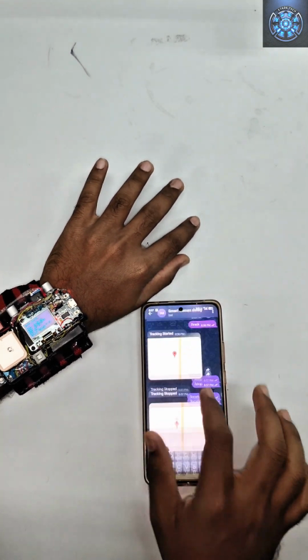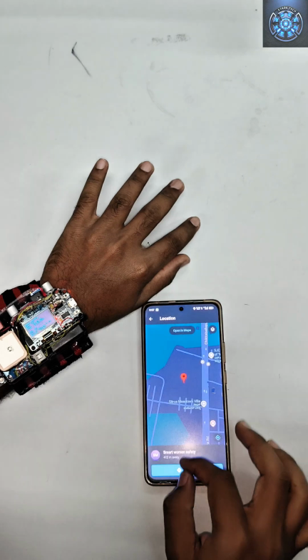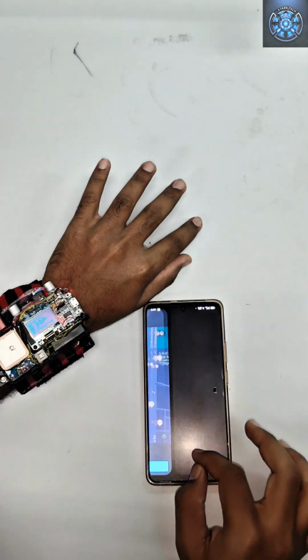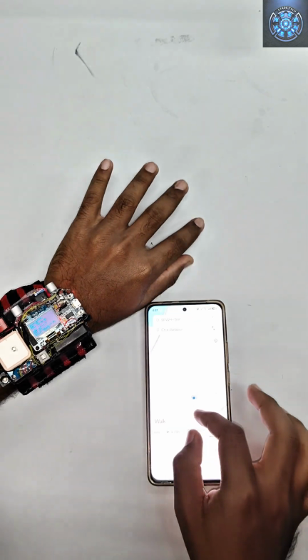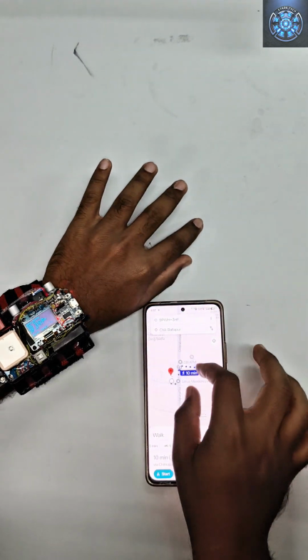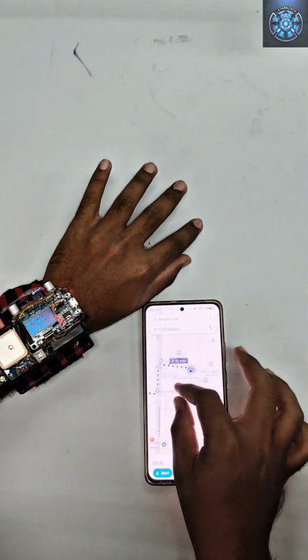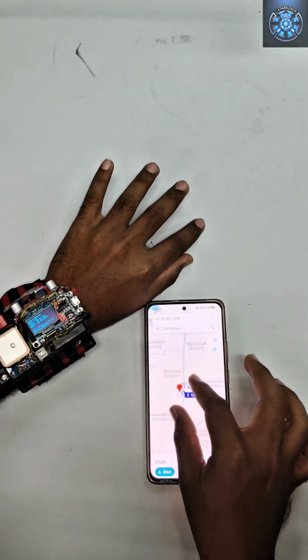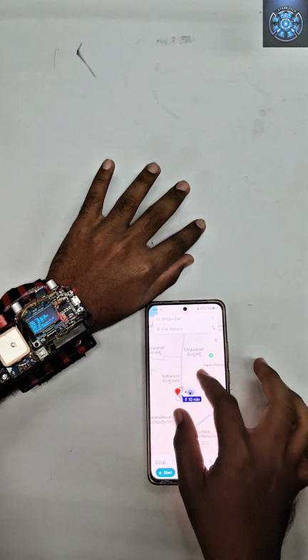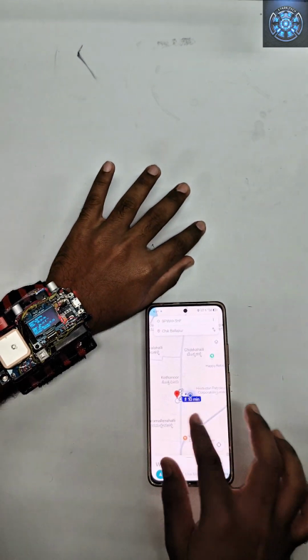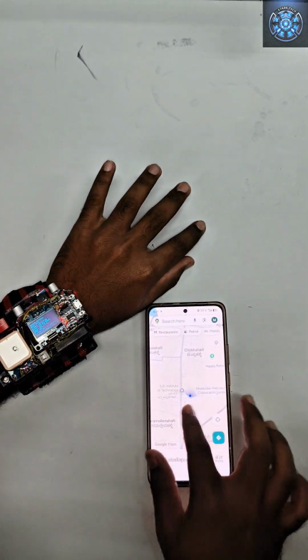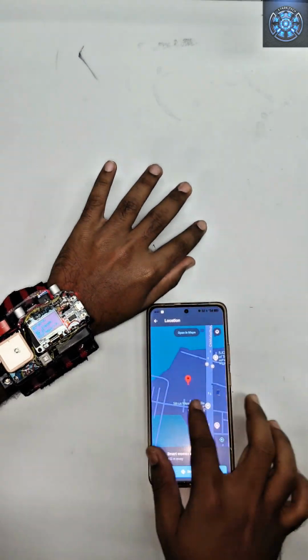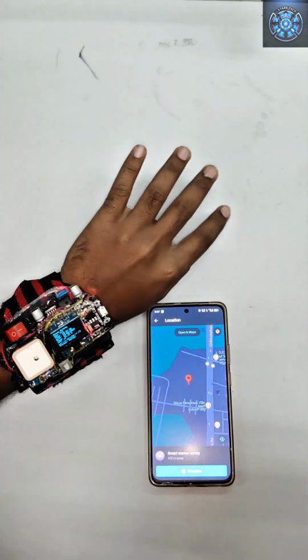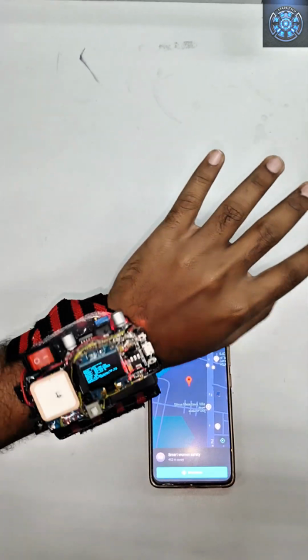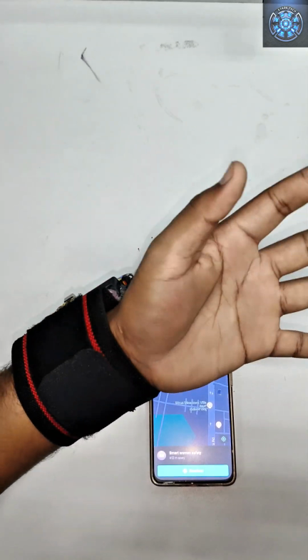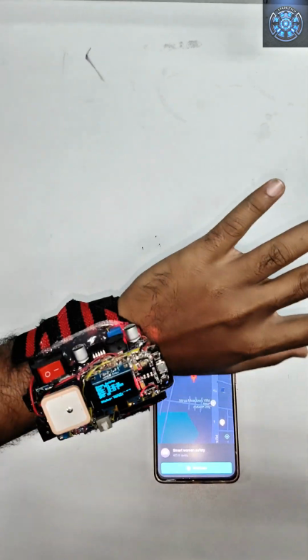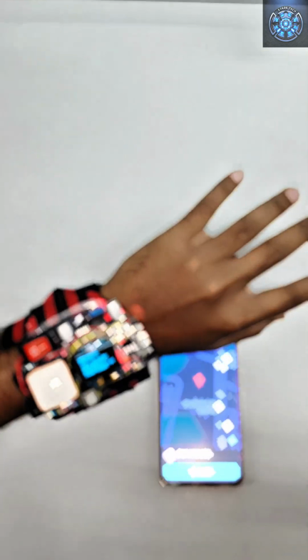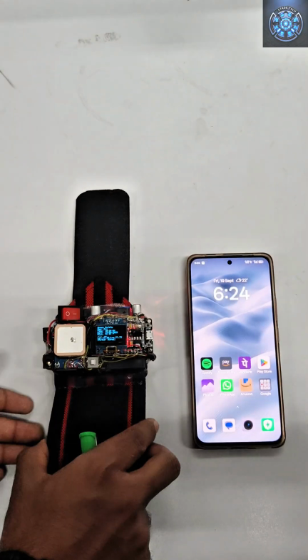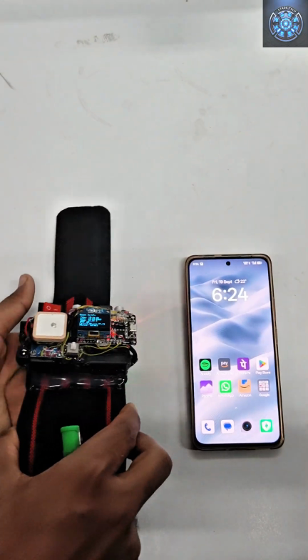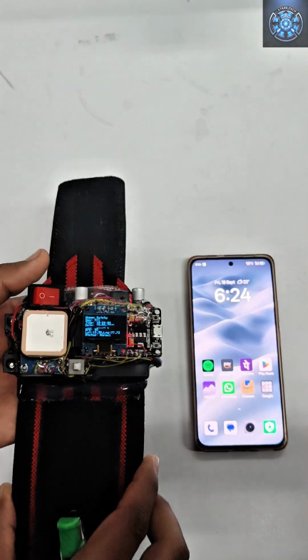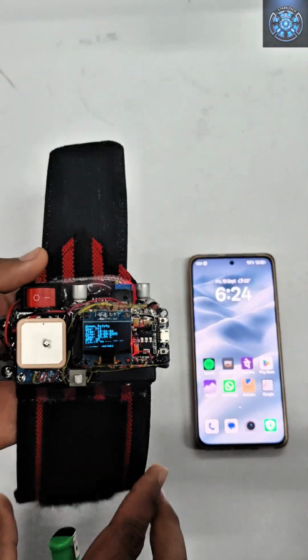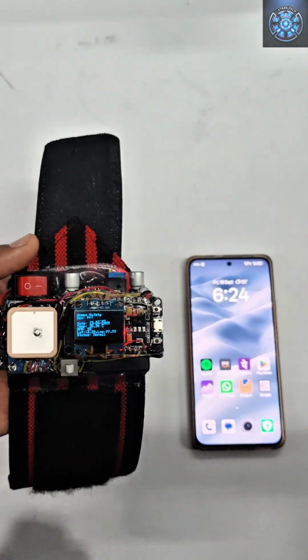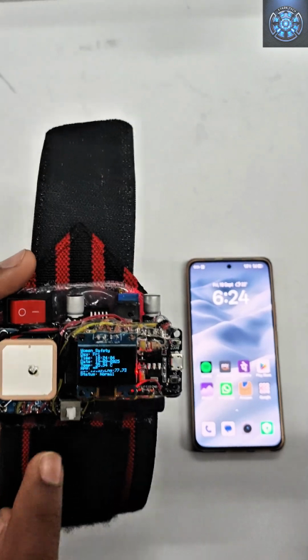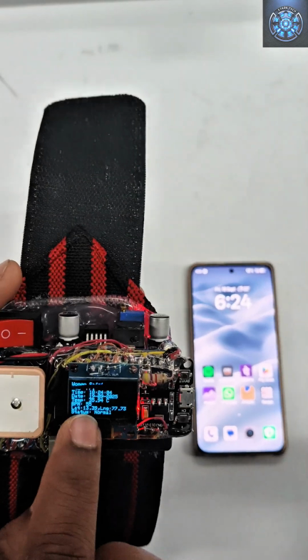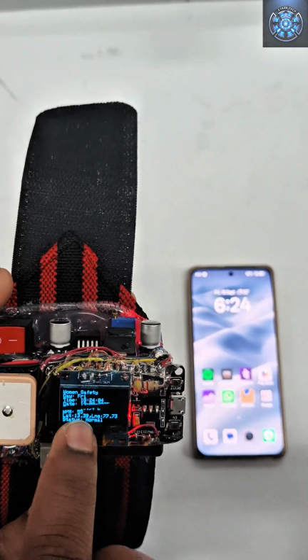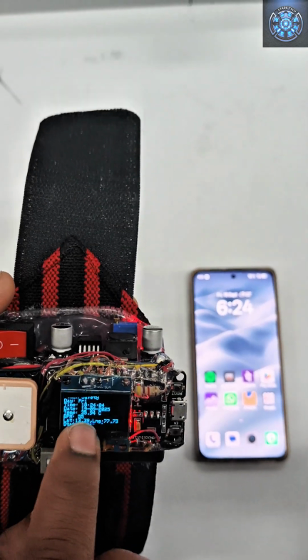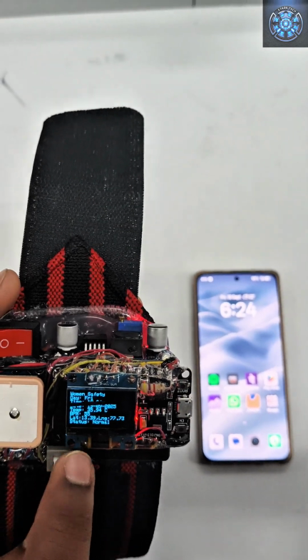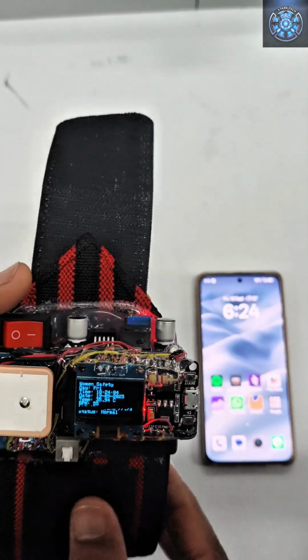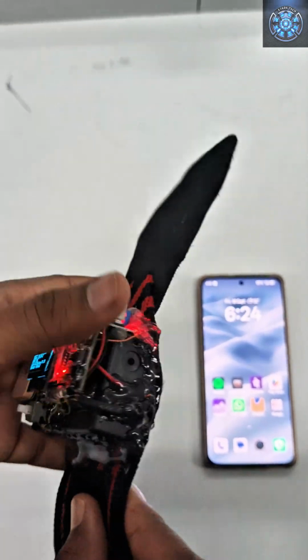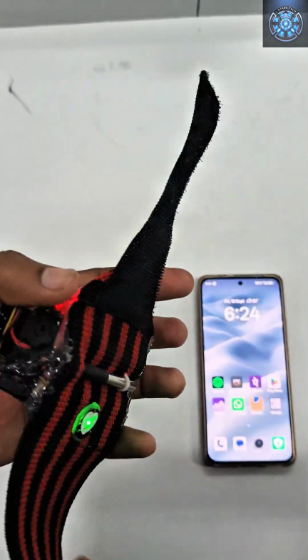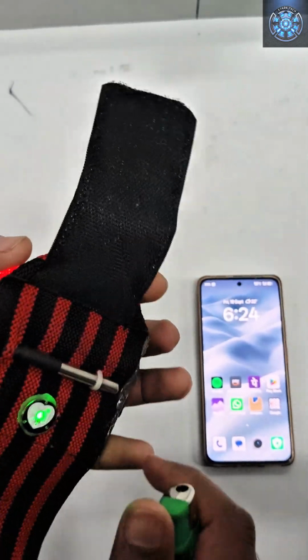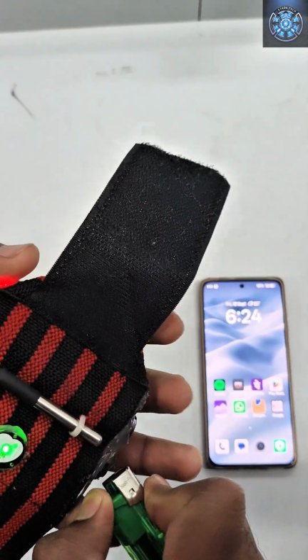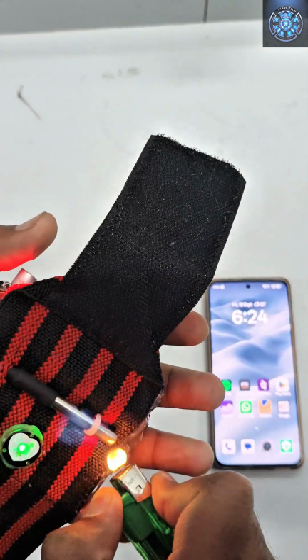At Stark Tech, we believe one button can make all the difference in an emergency. Stay safe. Stay smart. Stay protected with the Stark Tech Women's Safety Watch.